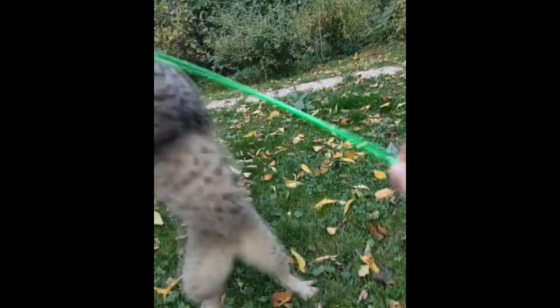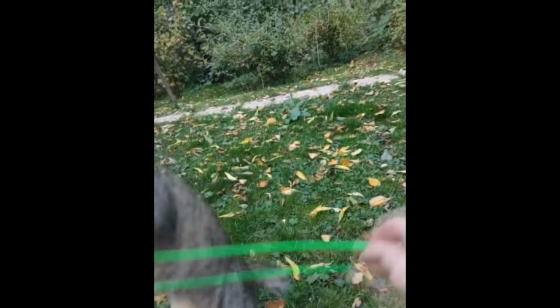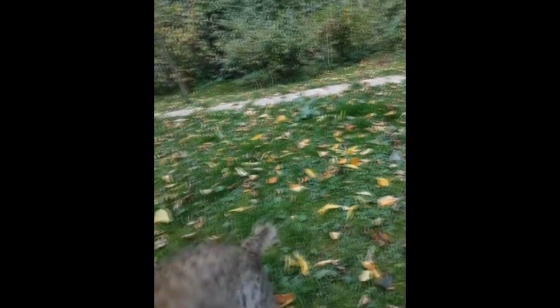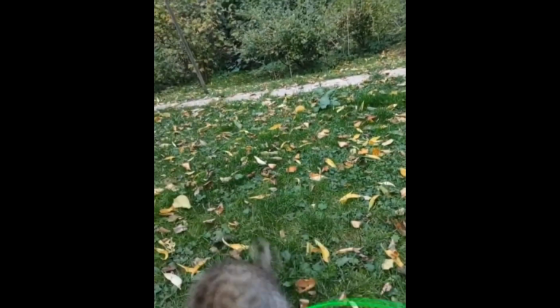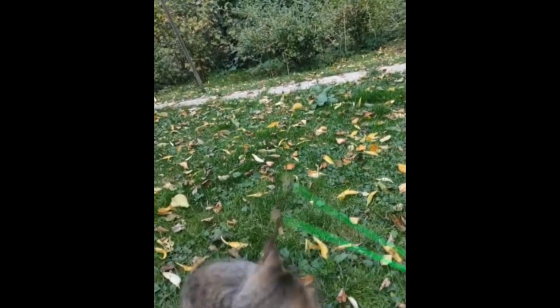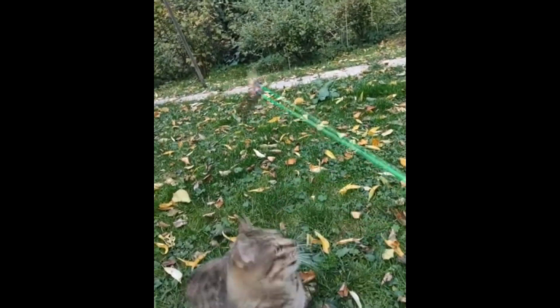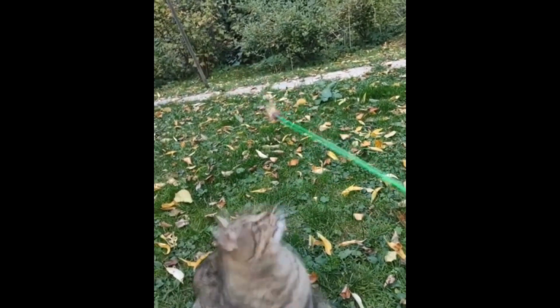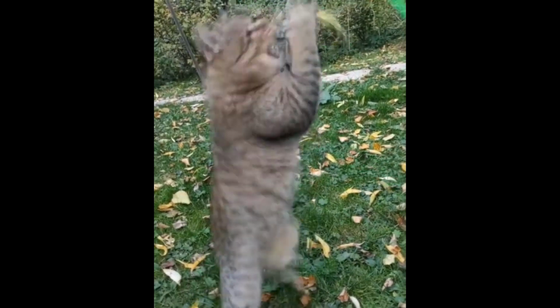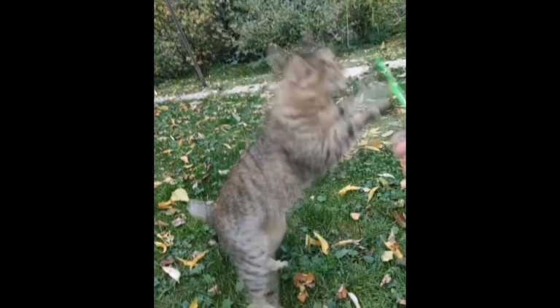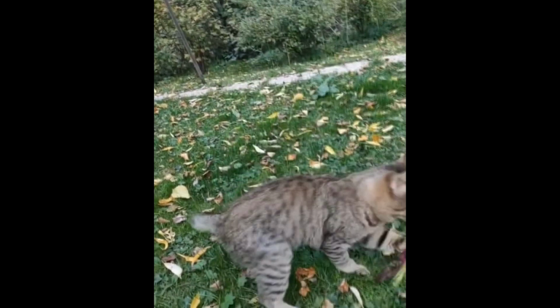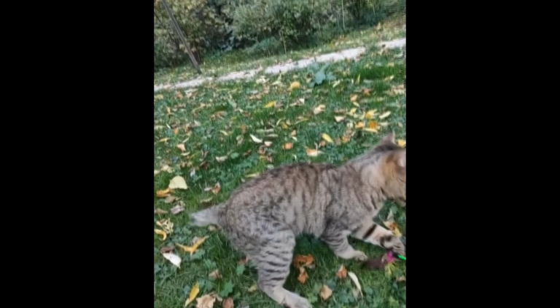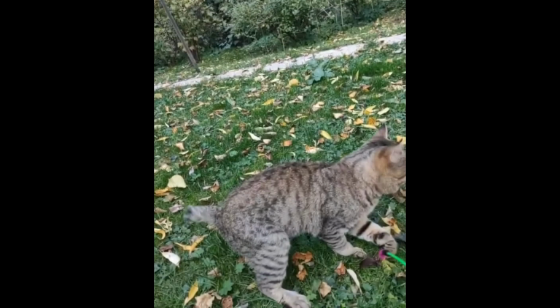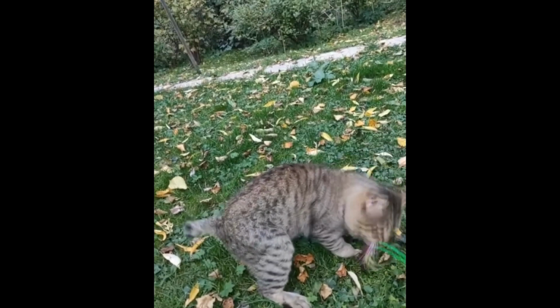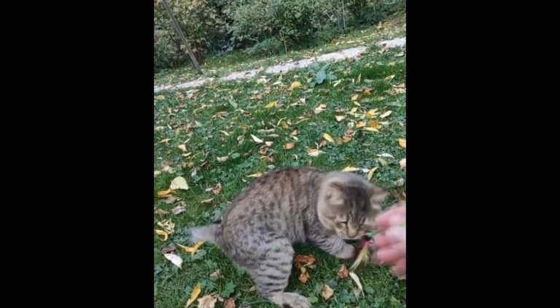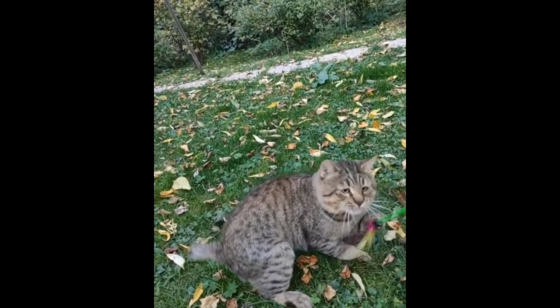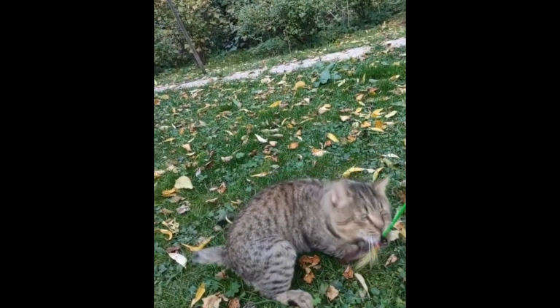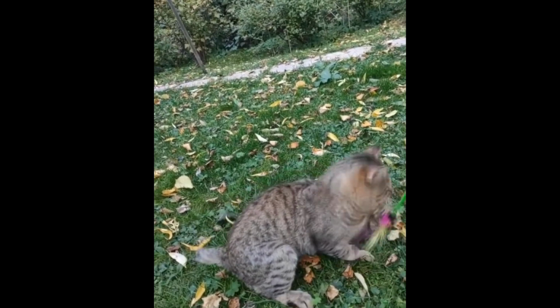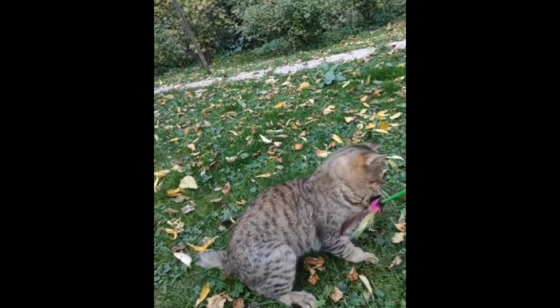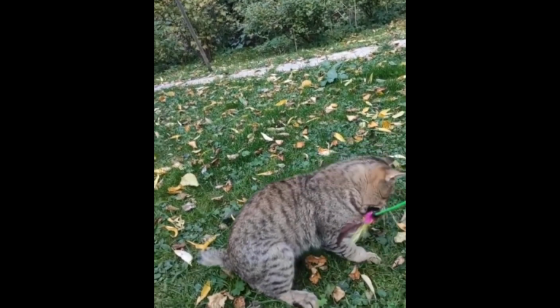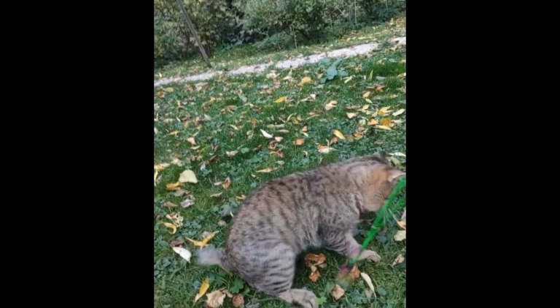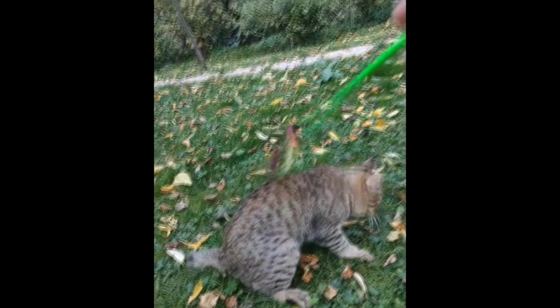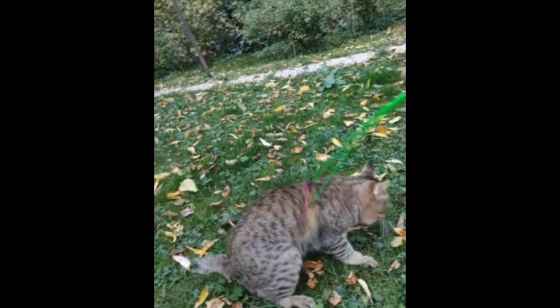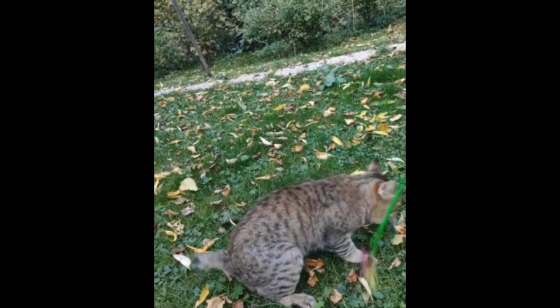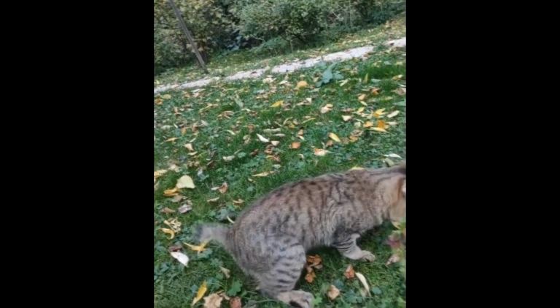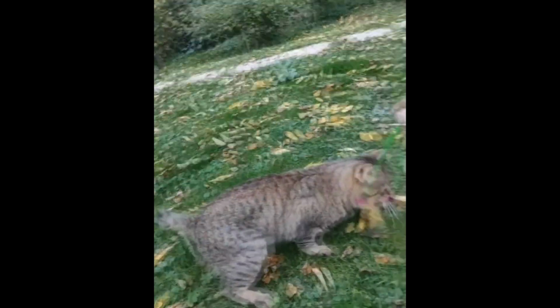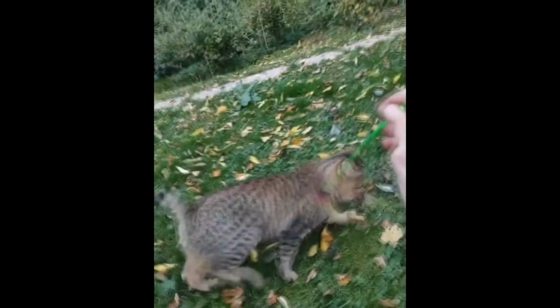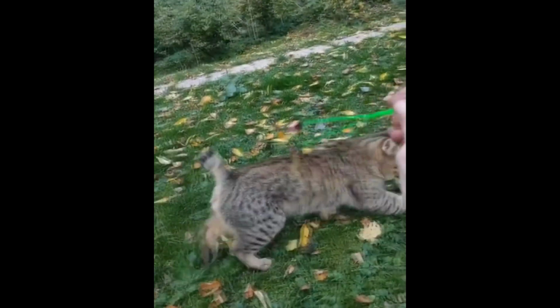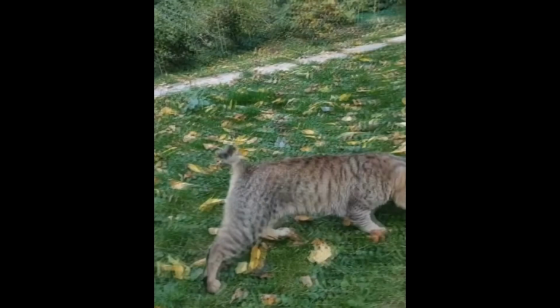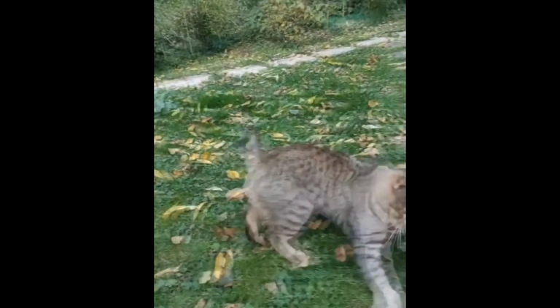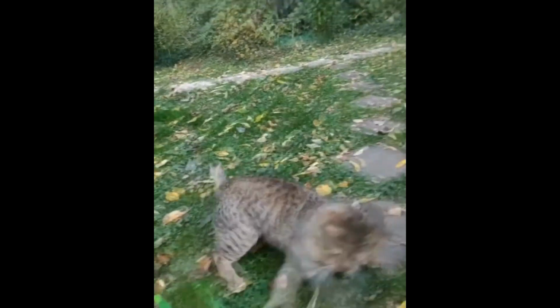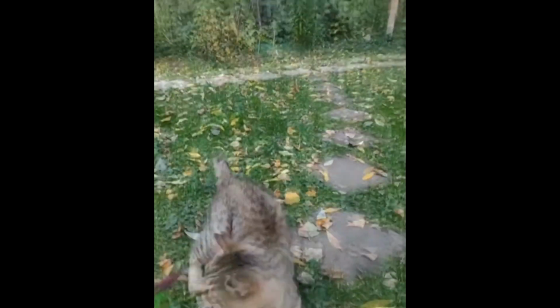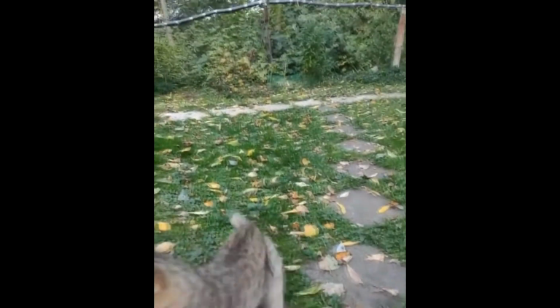We will study not only the history of origin and external features, but also habits, character, features of the content, important advantages, as well as disadvantages of the breed.